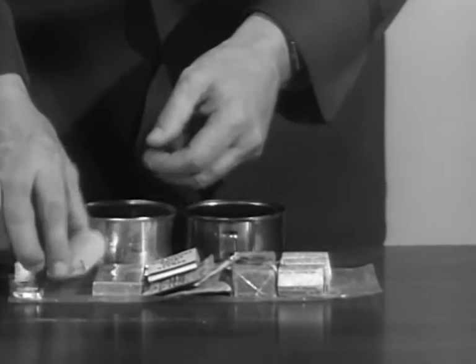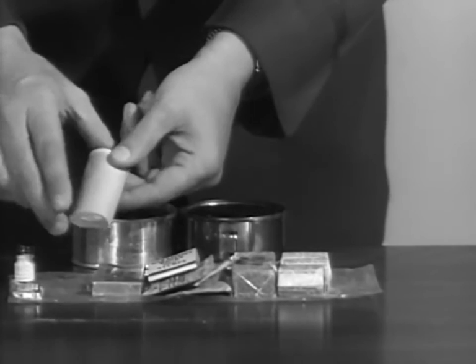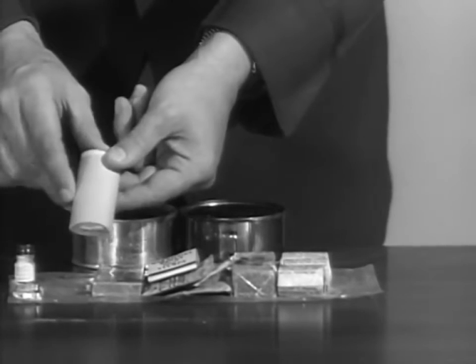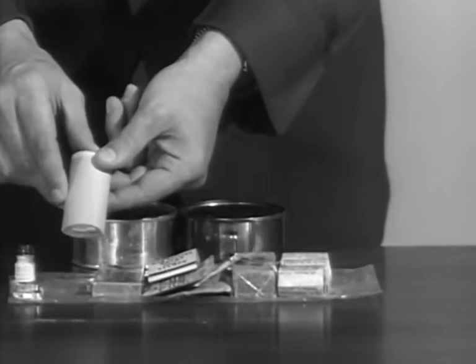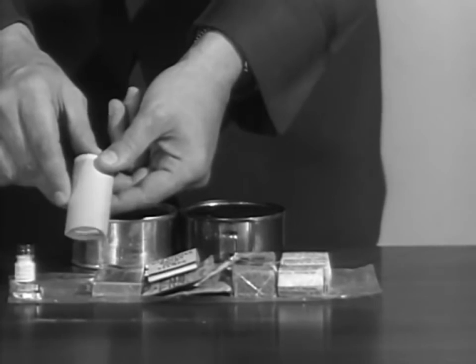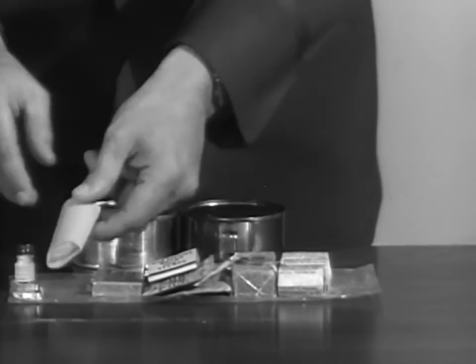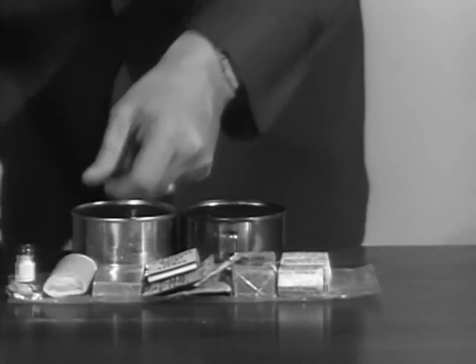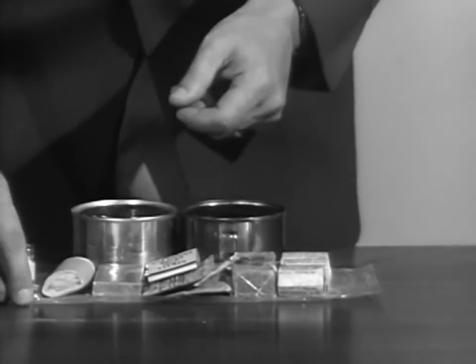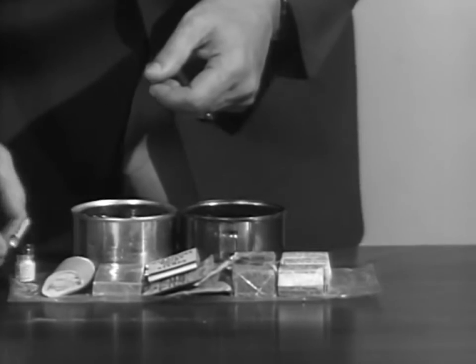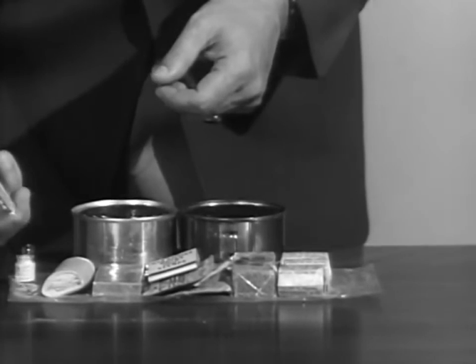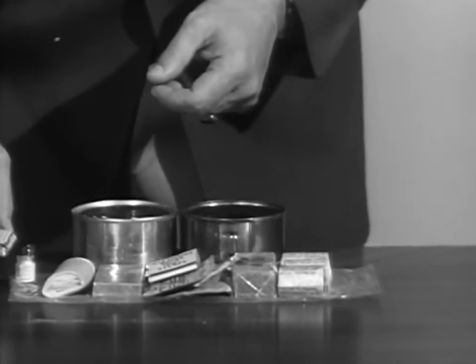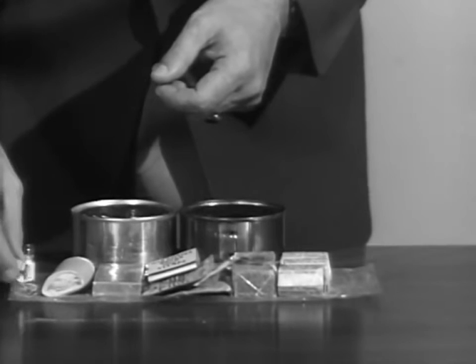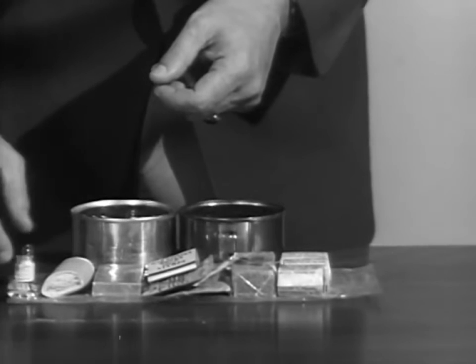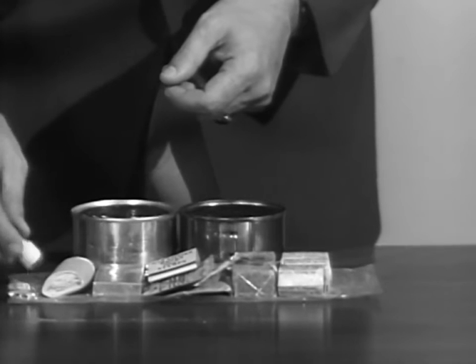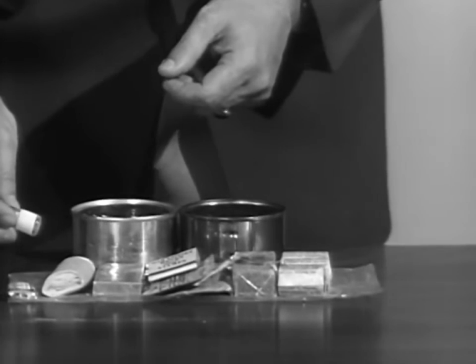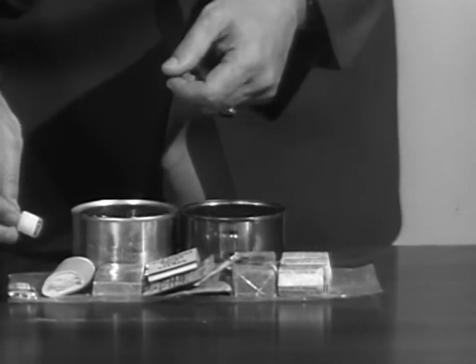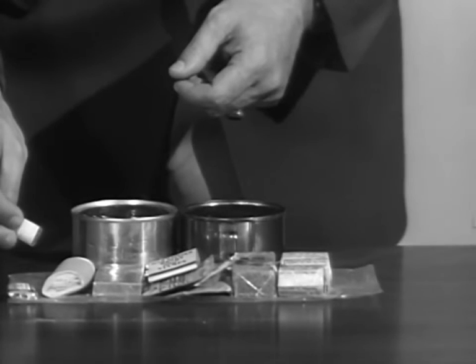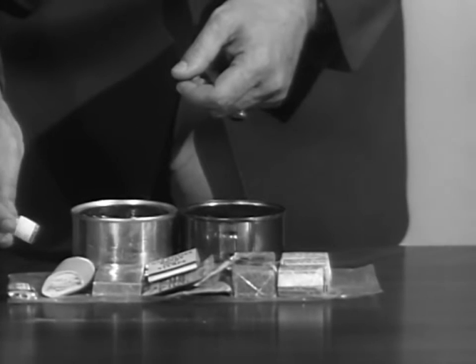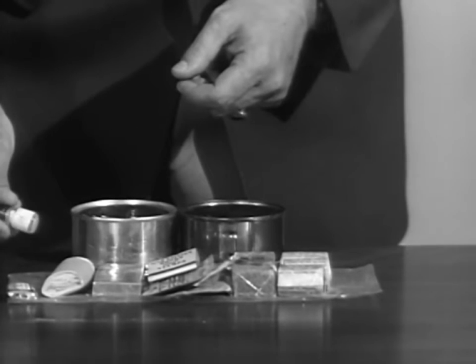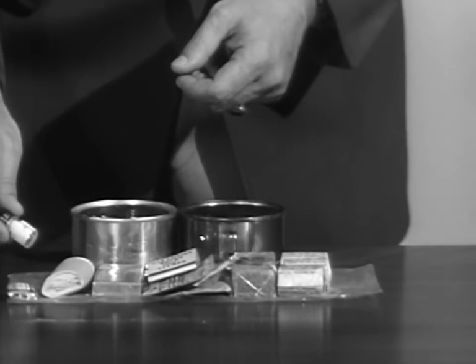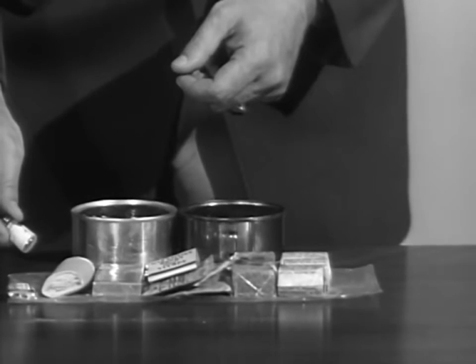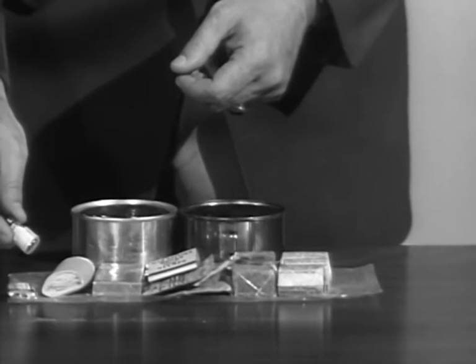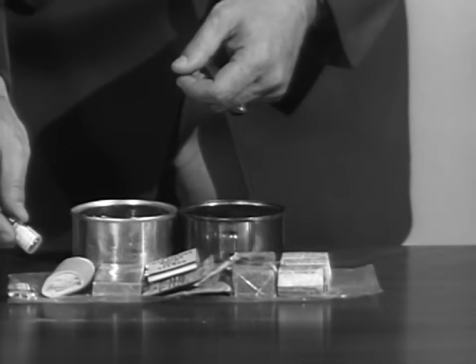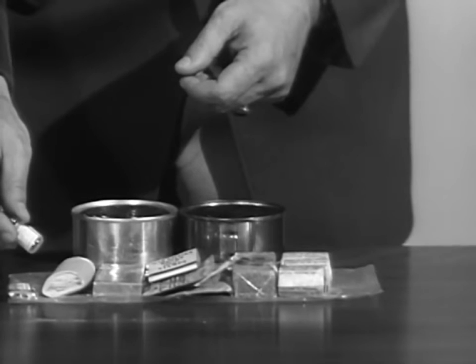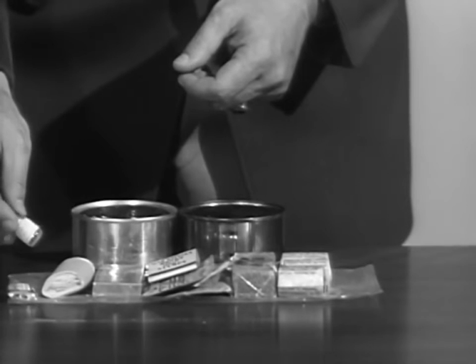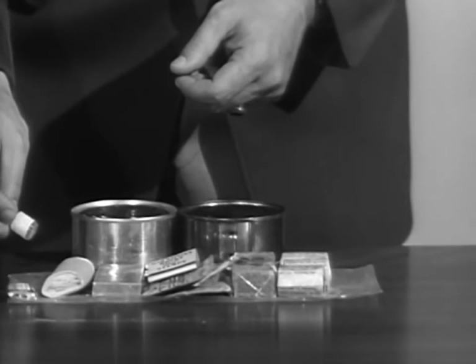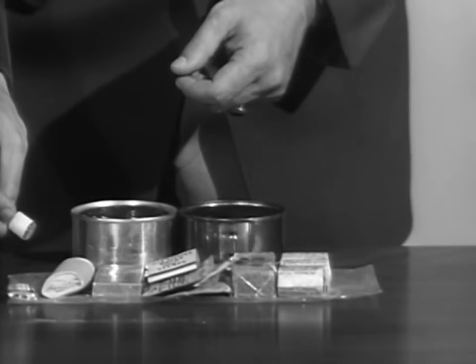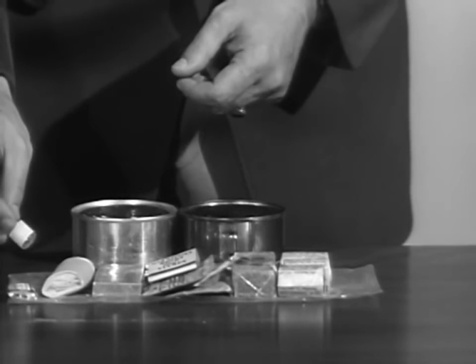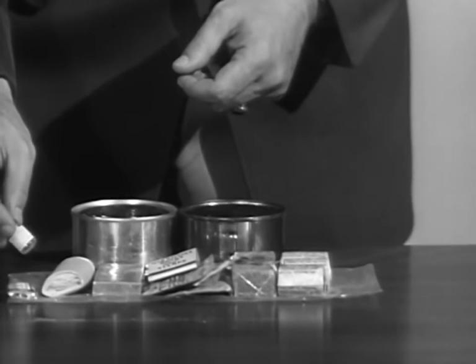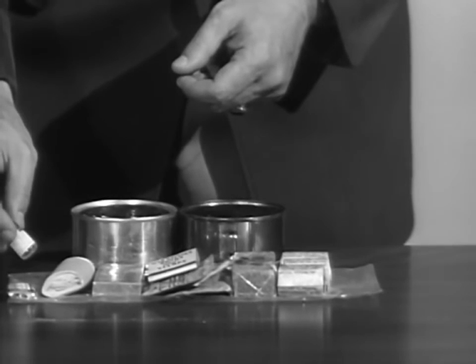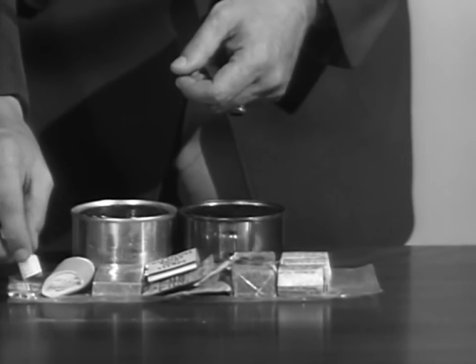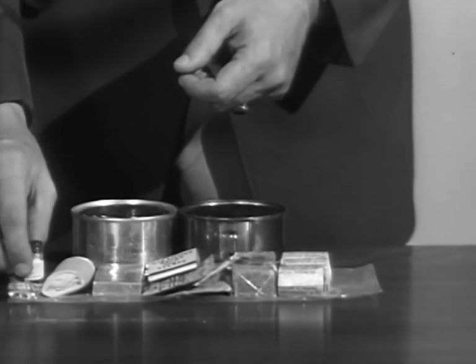A small roll of toilet tissue, a stick of chewing gum, and last but not least, a little bottle for the purification of water. It contains chlorine tablets.